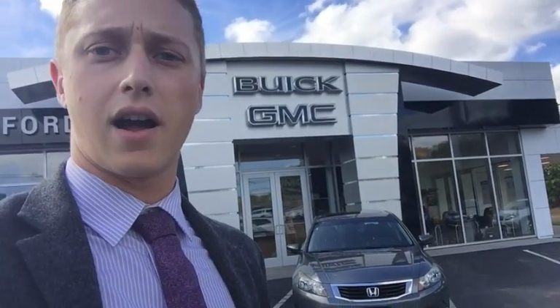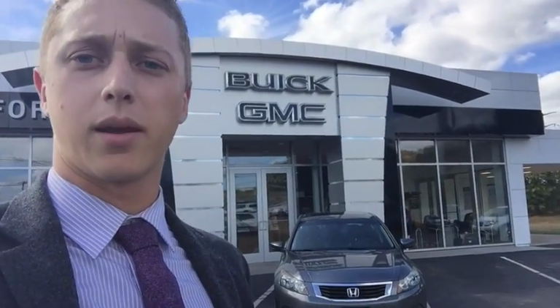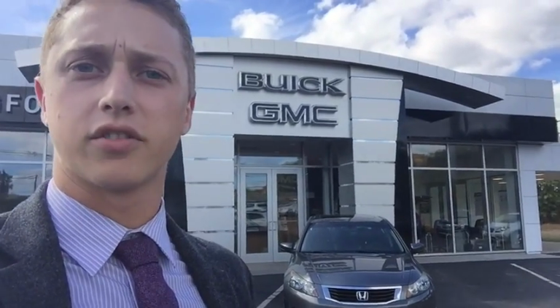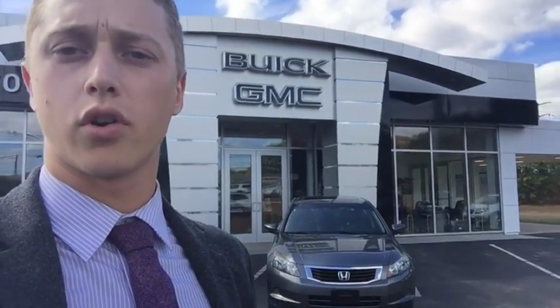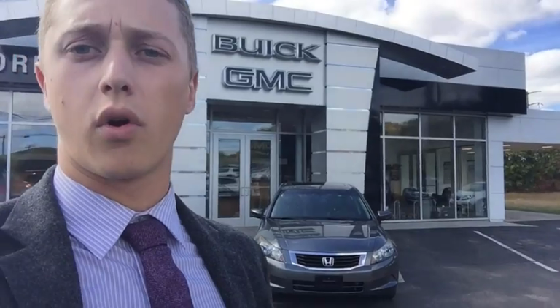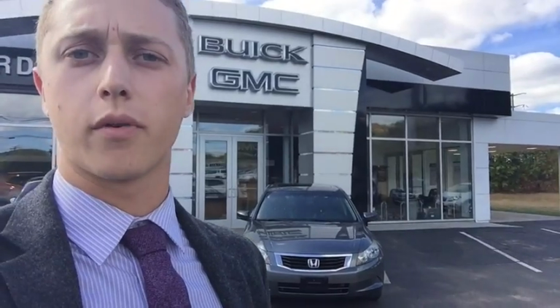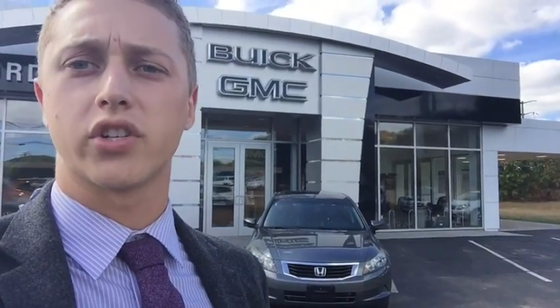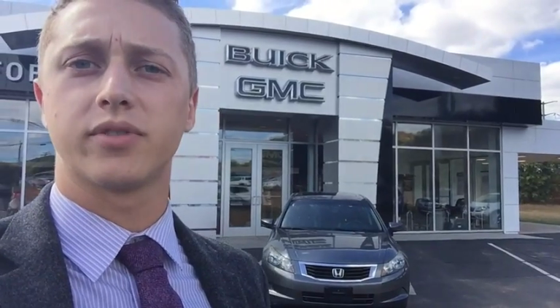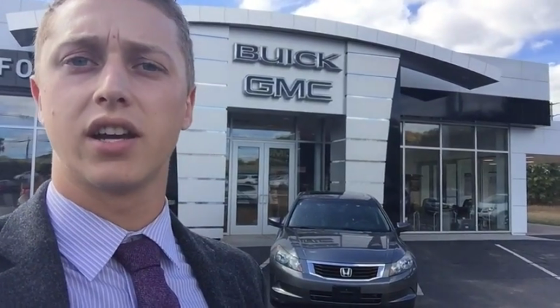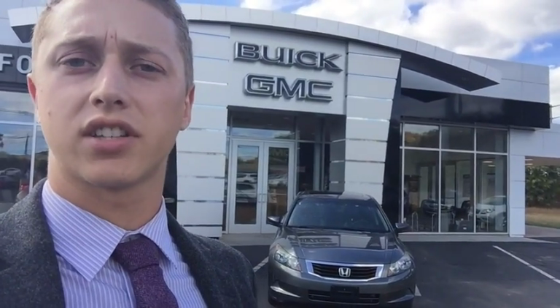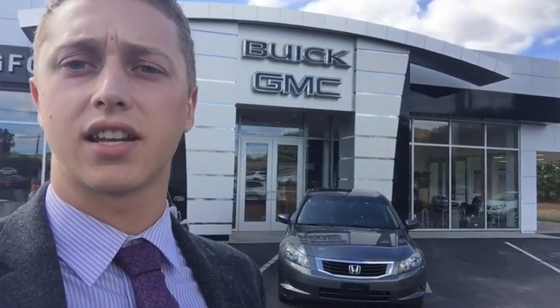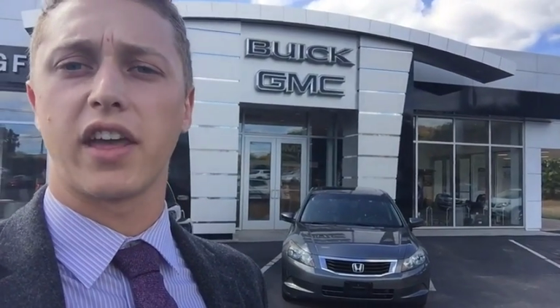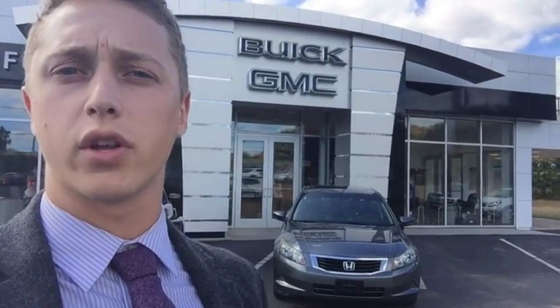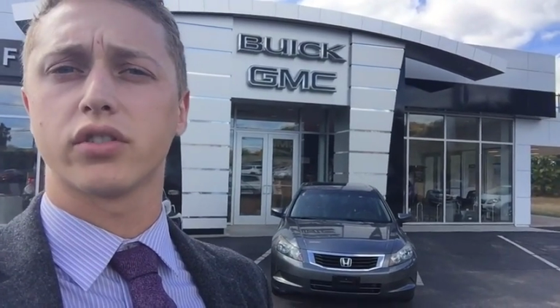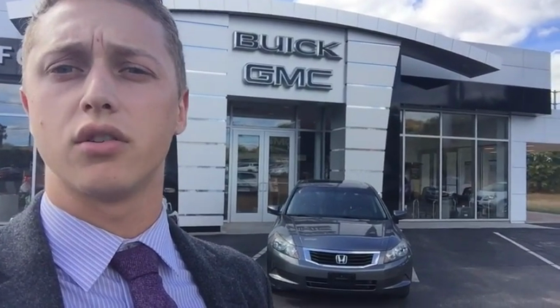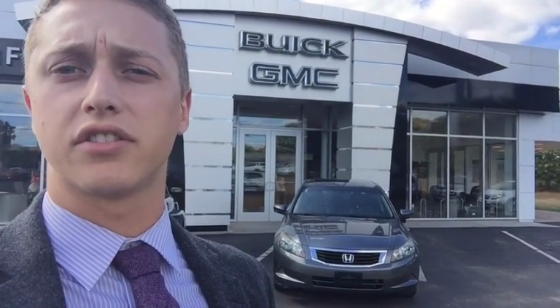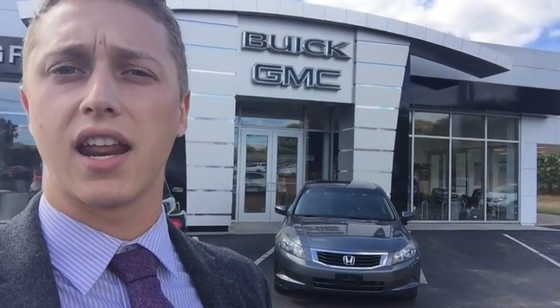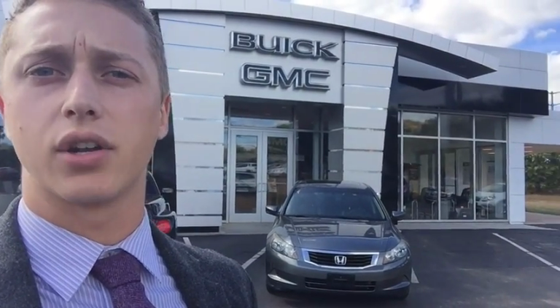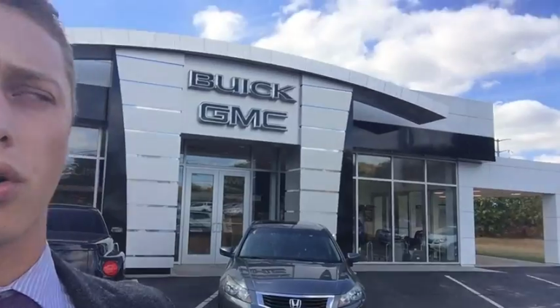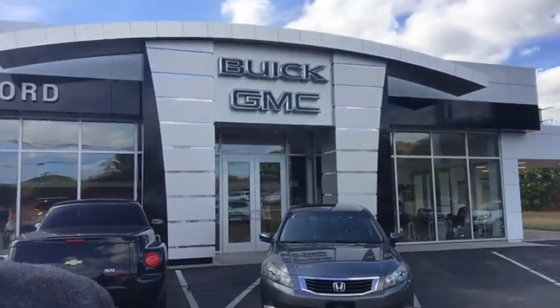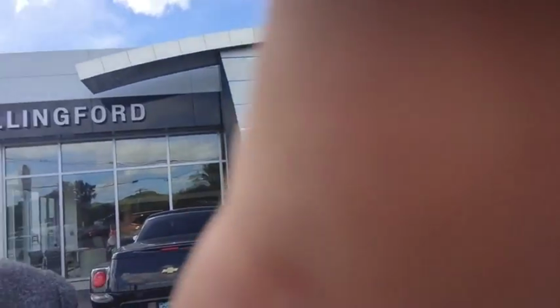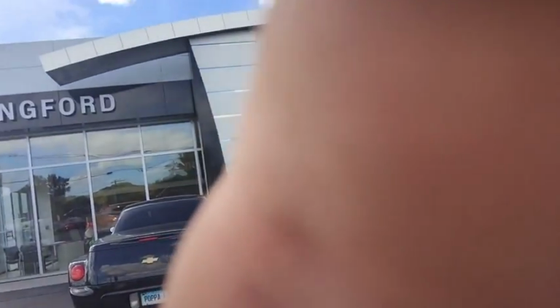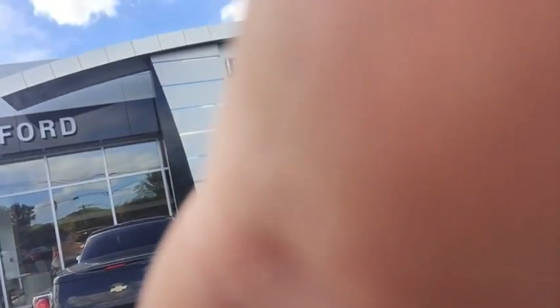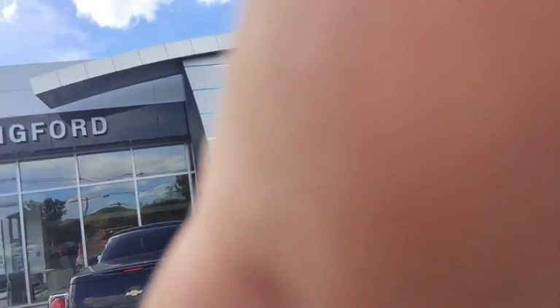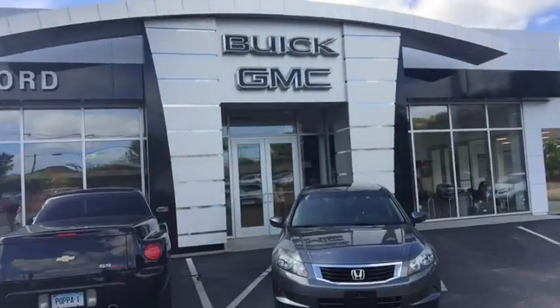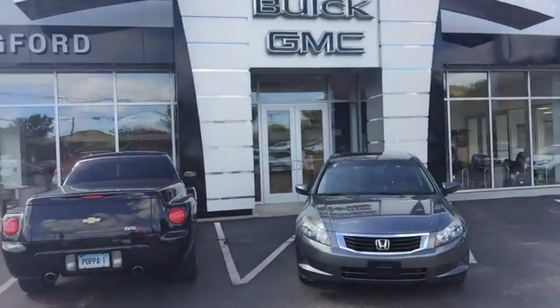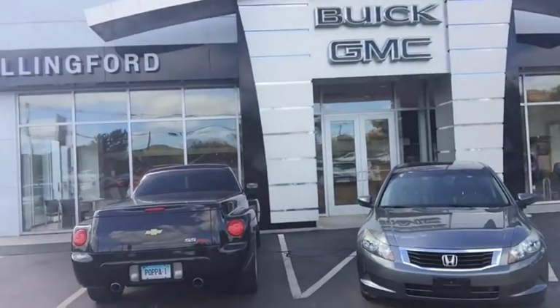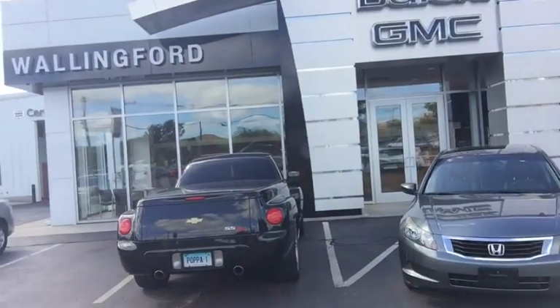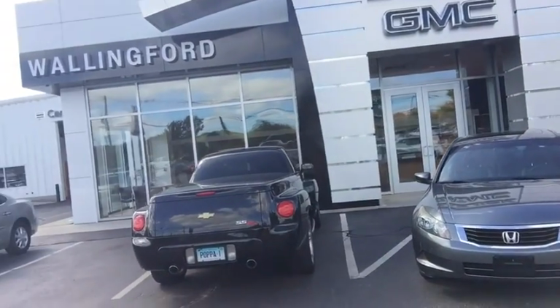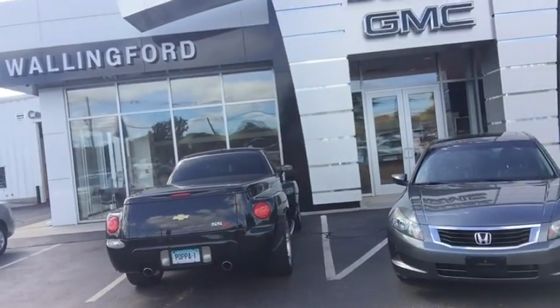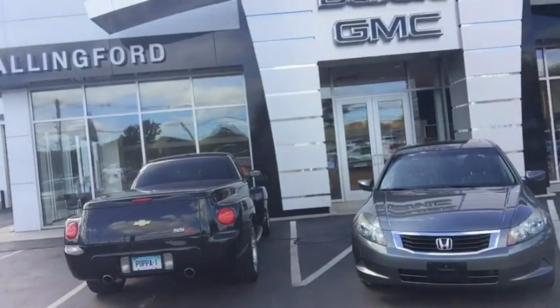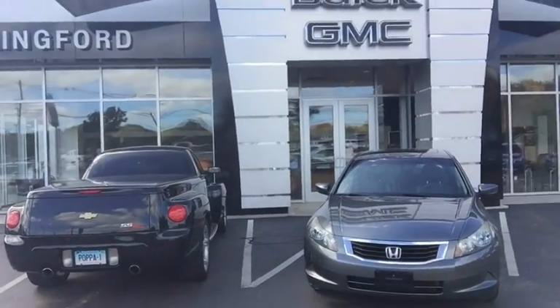Hi, my name is Justin Forno over at Wallingford Buick GMC. I'd like to take the time to thank you for your interest in our 2008 Honda Accord. I have it here and I'm just gonna walk around and give you a quick show of some of the ins and outs of the vehicle itself.